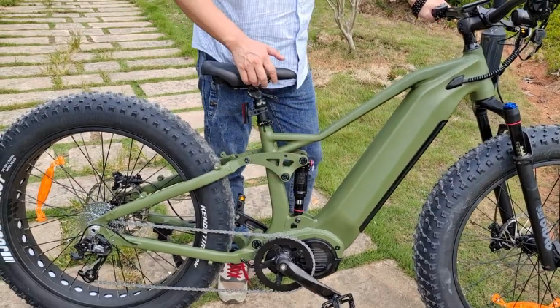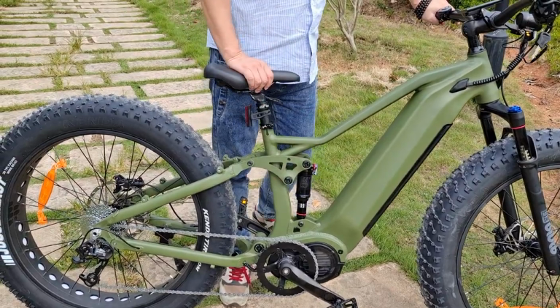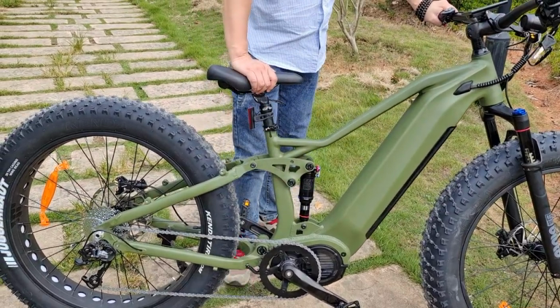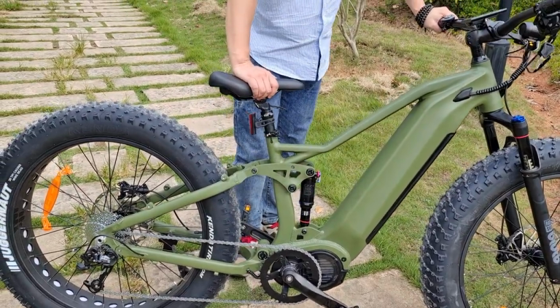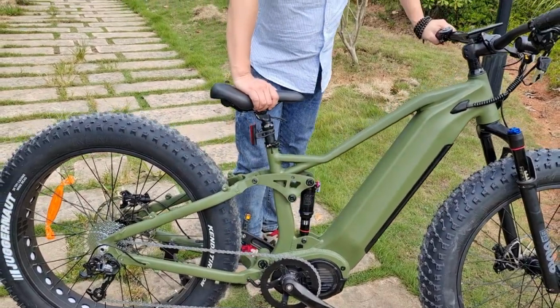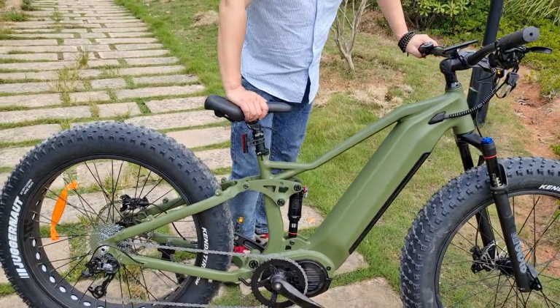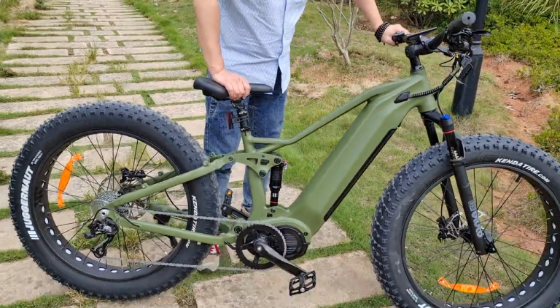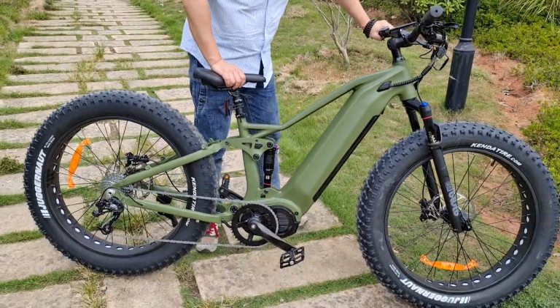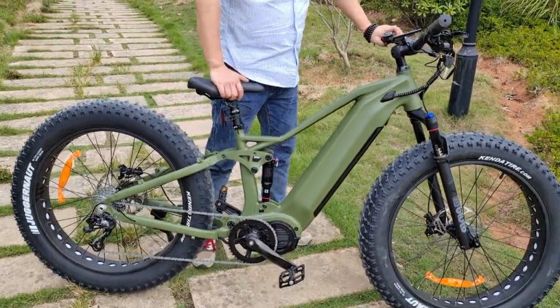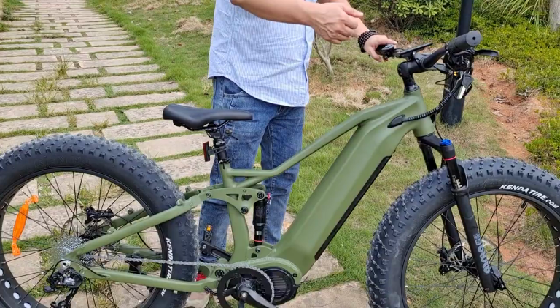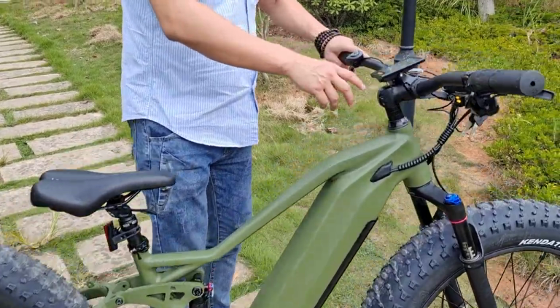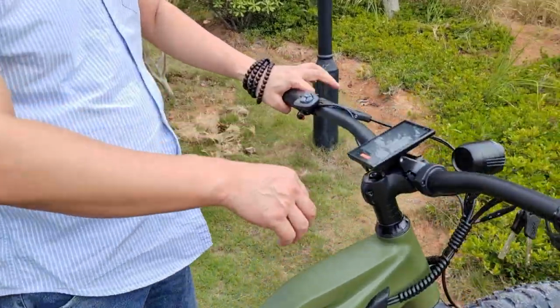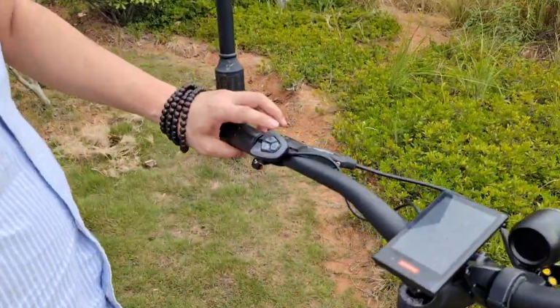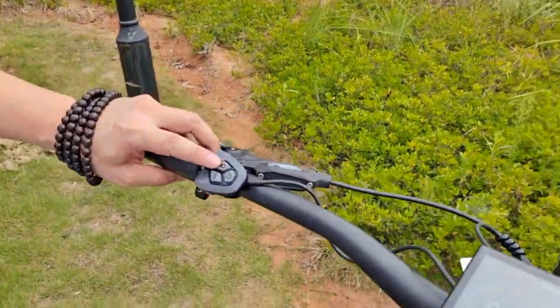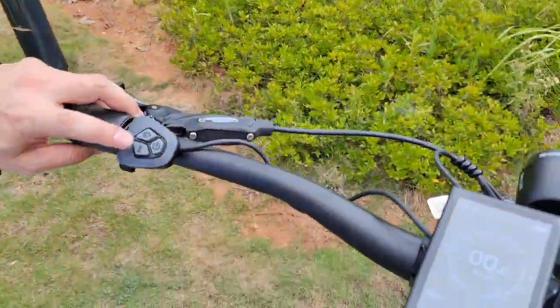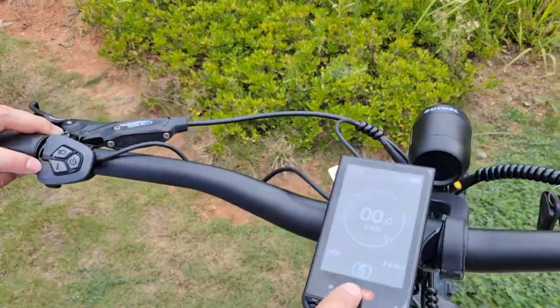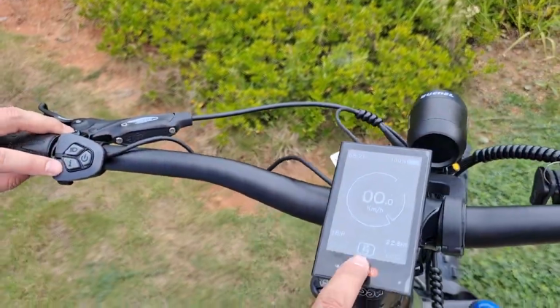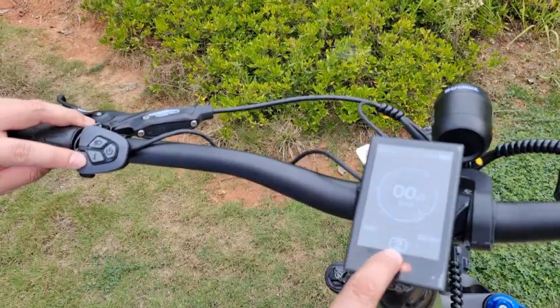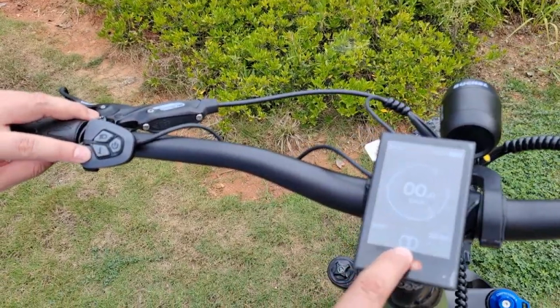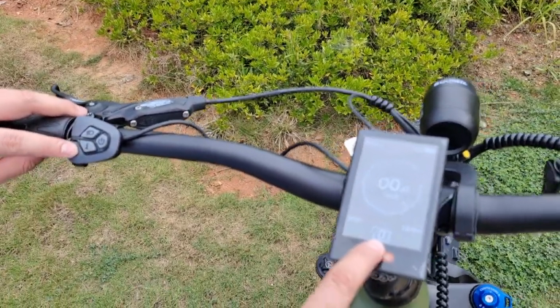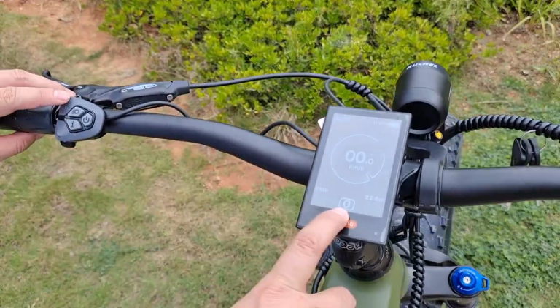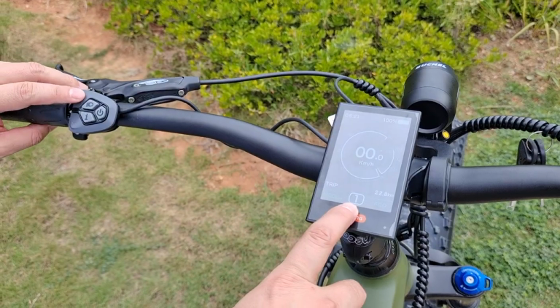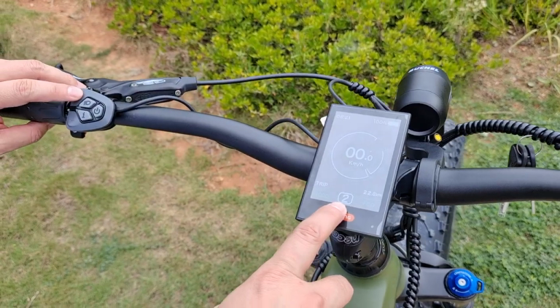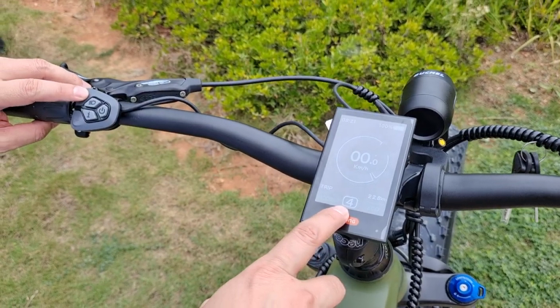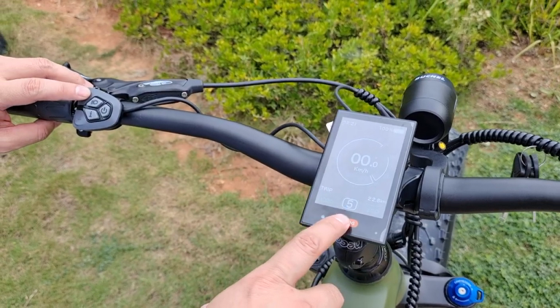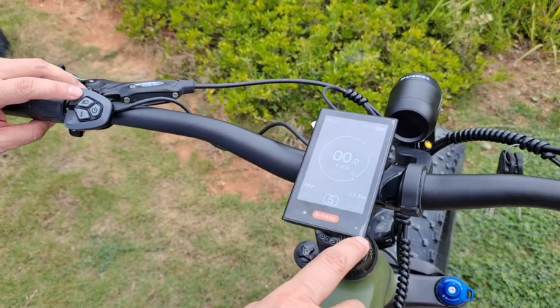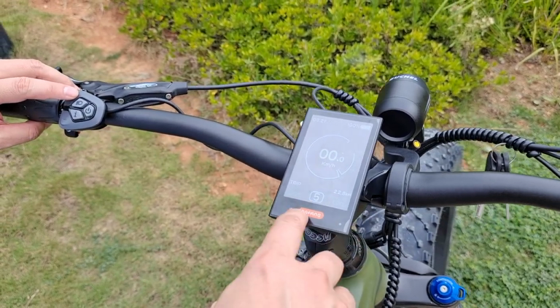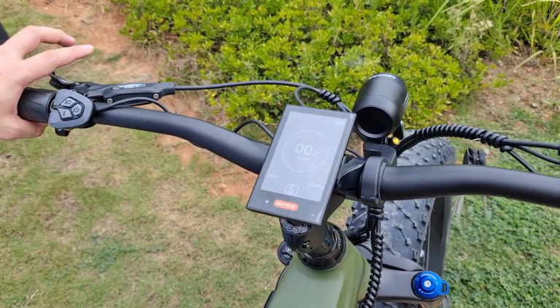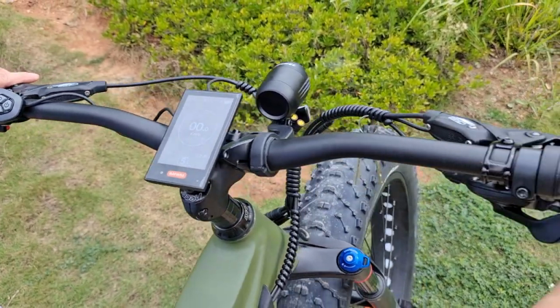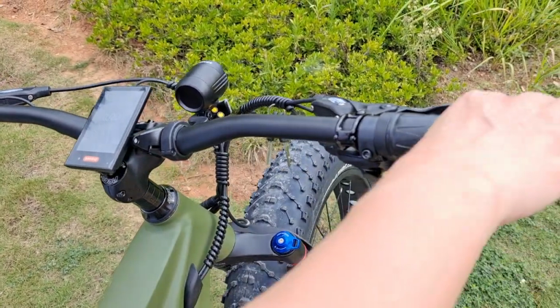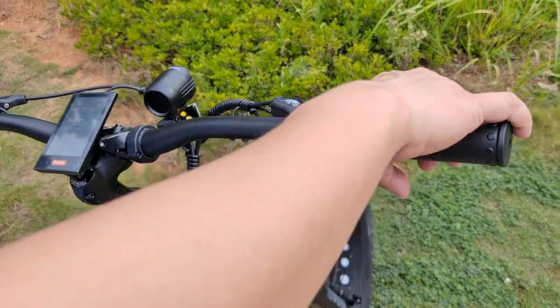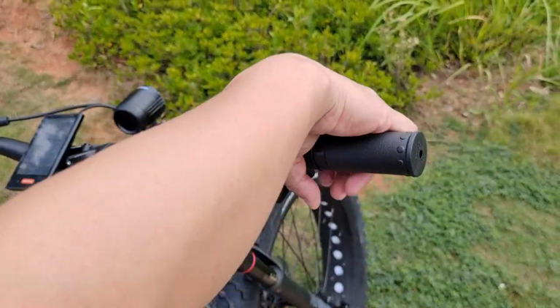So max speed can be 50 km per hour. Let's take a look — we have five different pedal assist system speeds. And we also have, as an option, a throttle here.